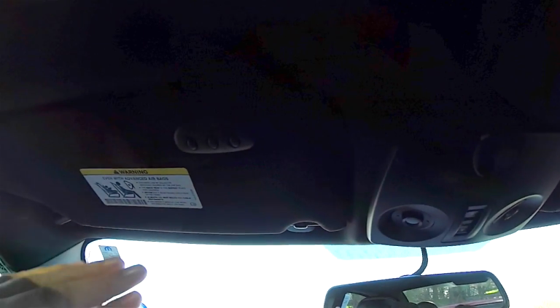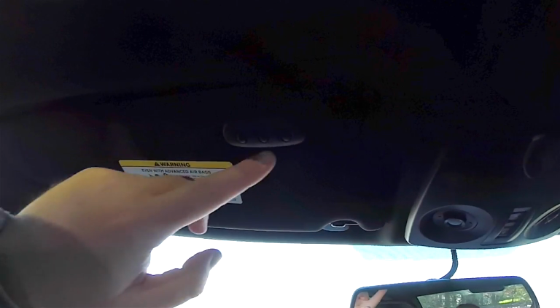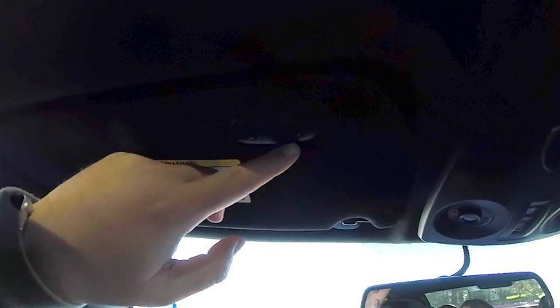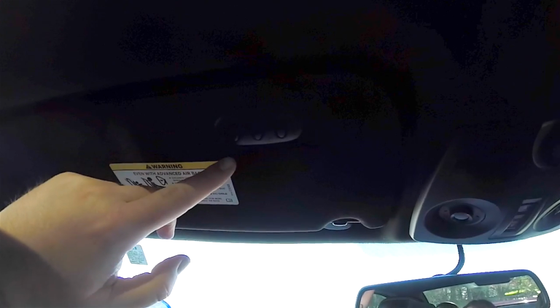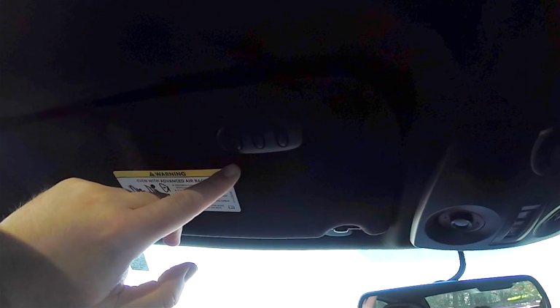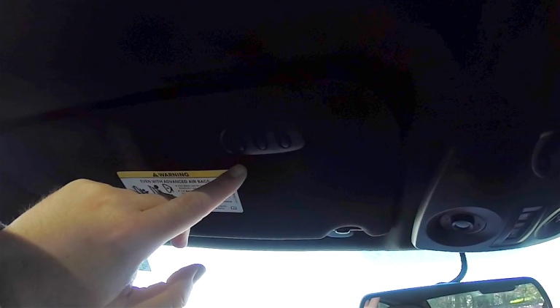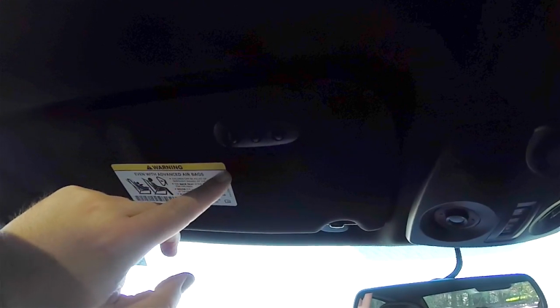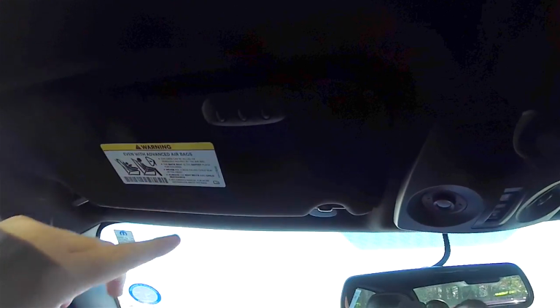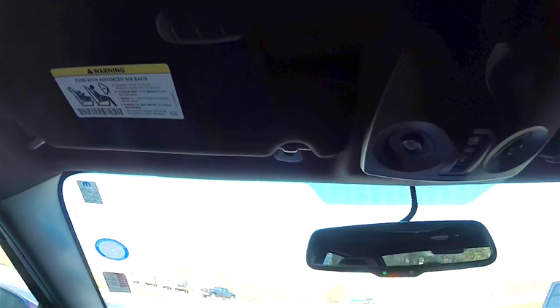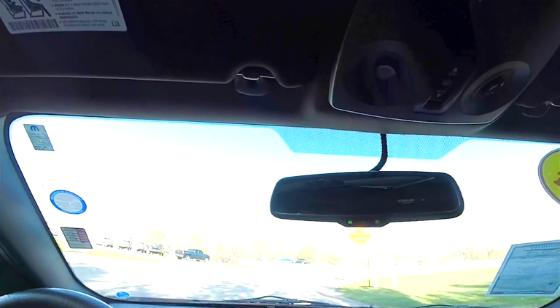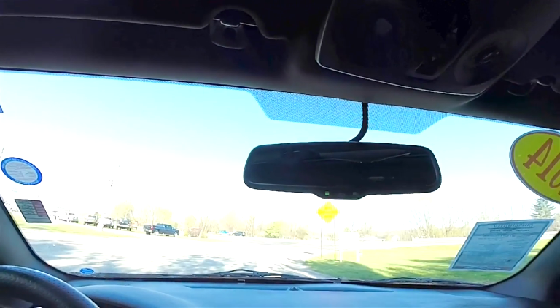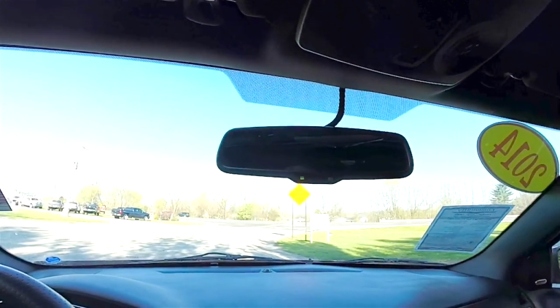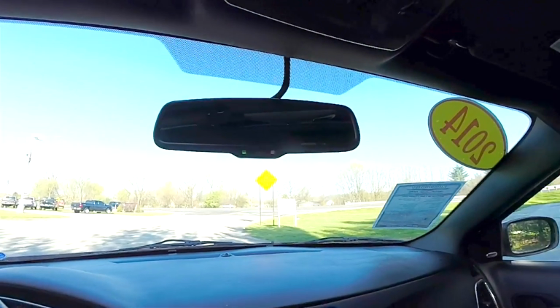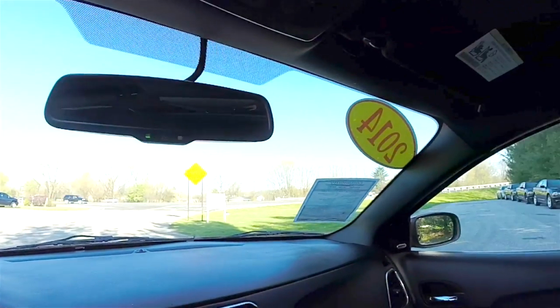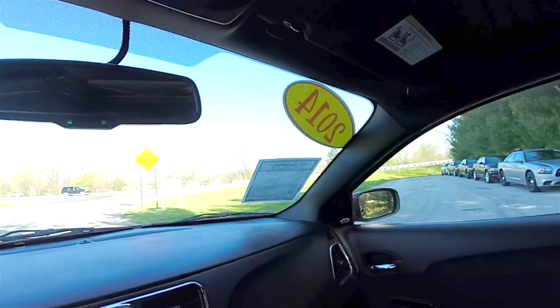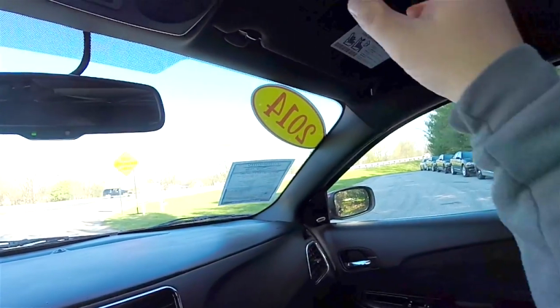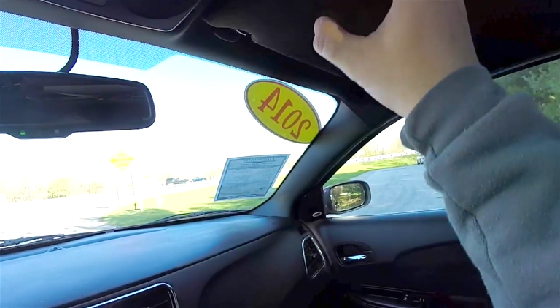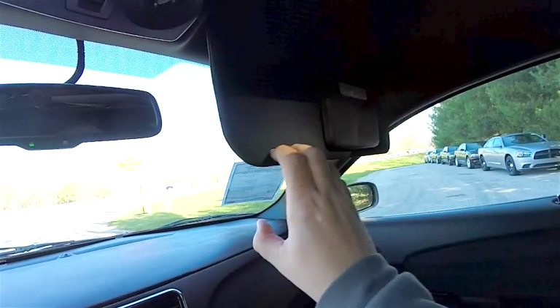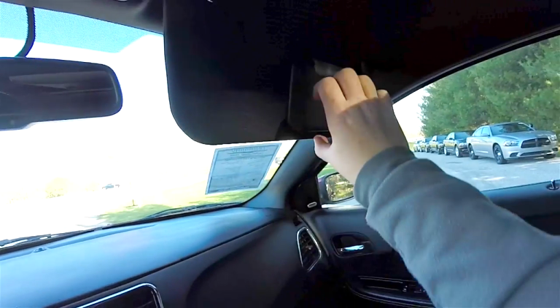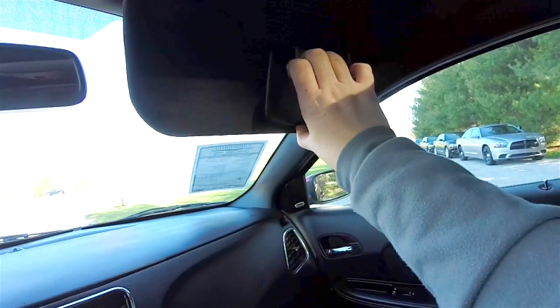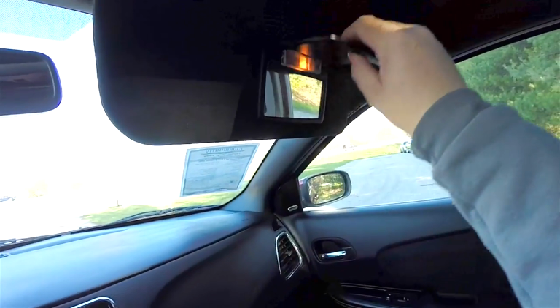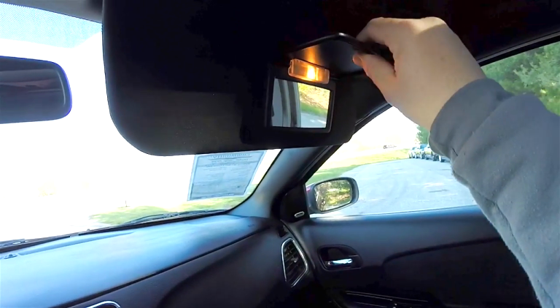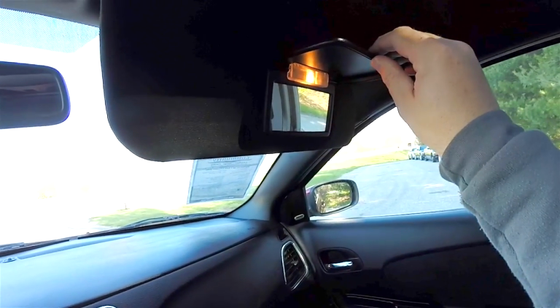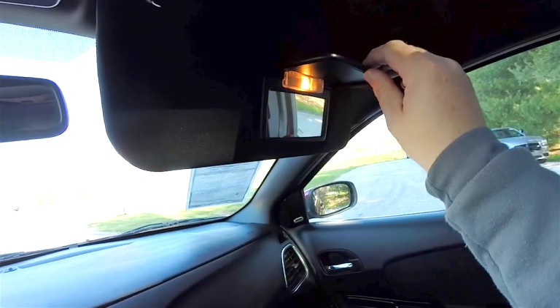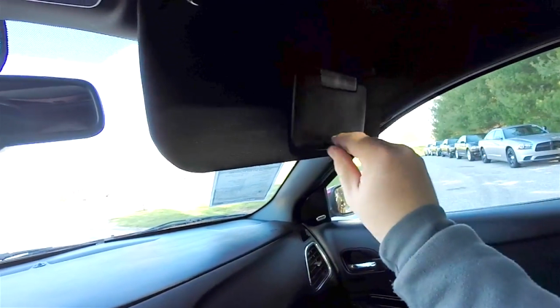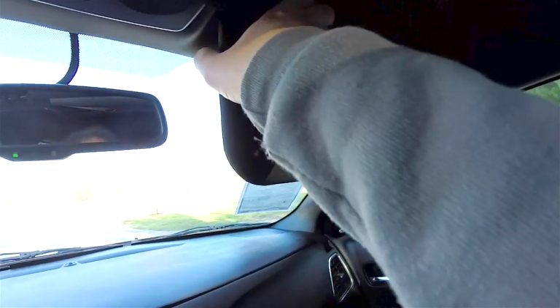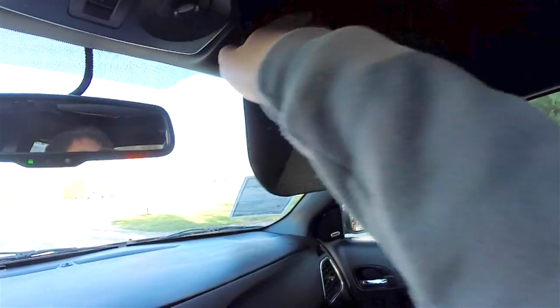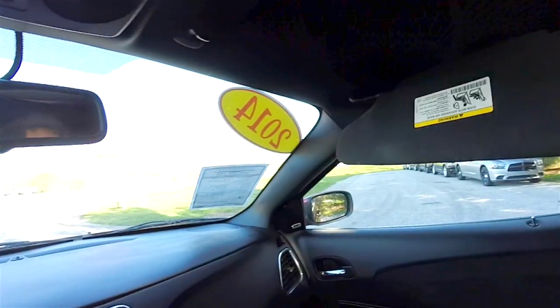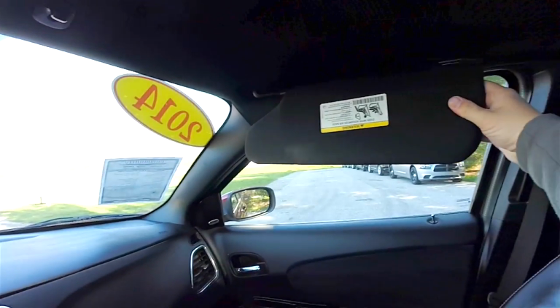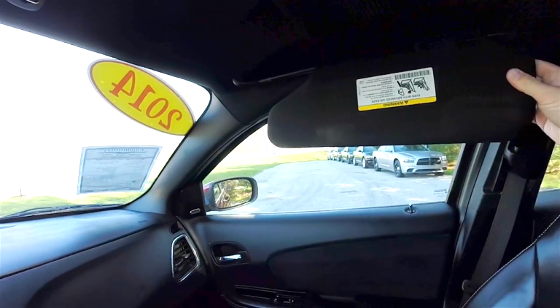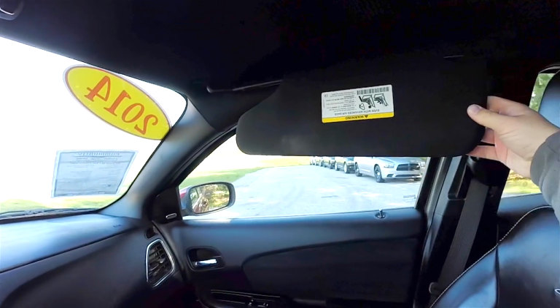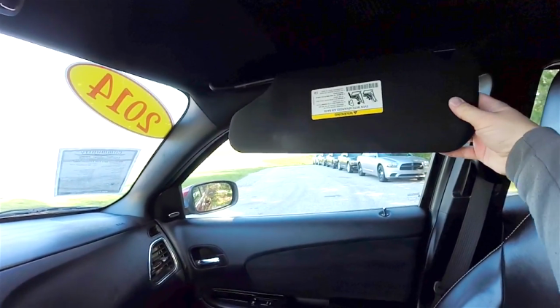On the driver side sun visor you have a three-channel Homelink universal garage door opener and an automatic dimming rearview mirror. There are also illuminated vanity mirrors and sliding visors.